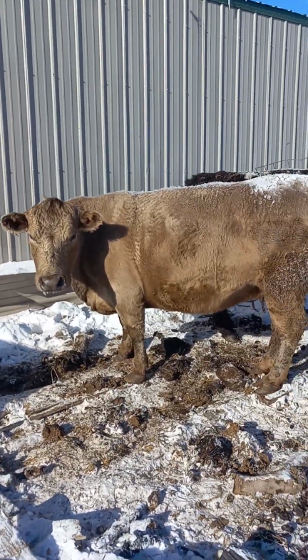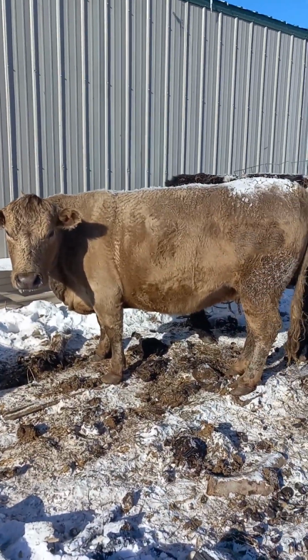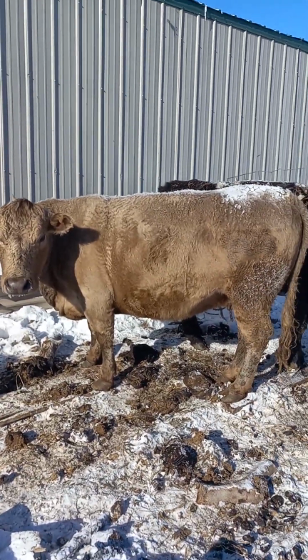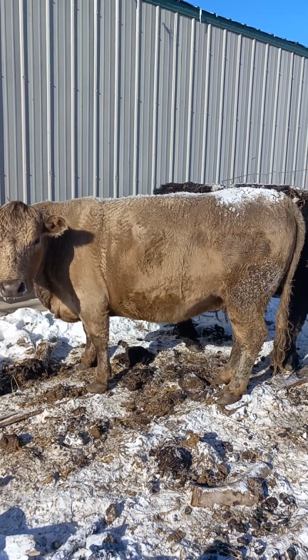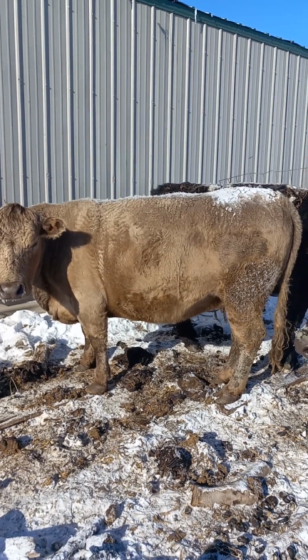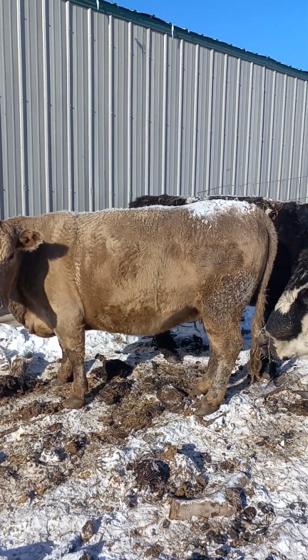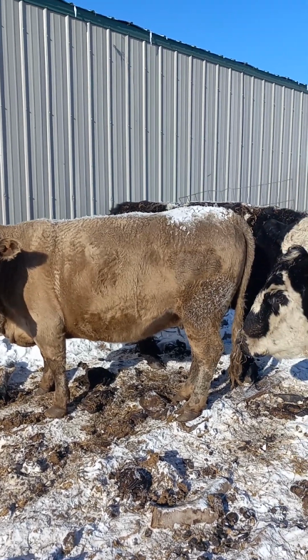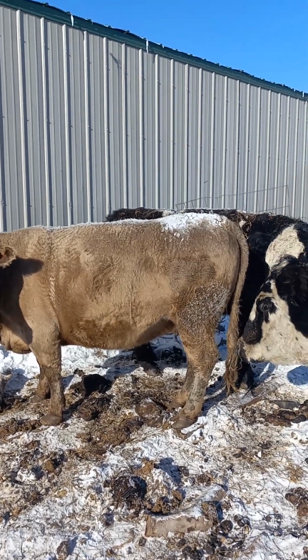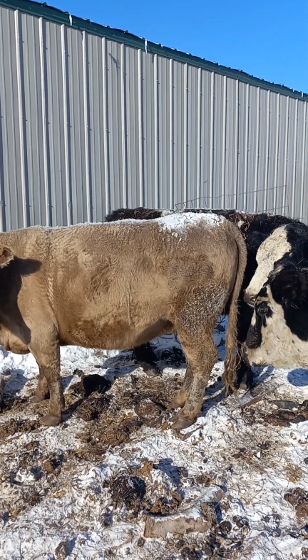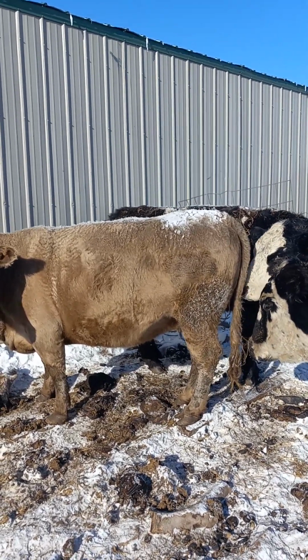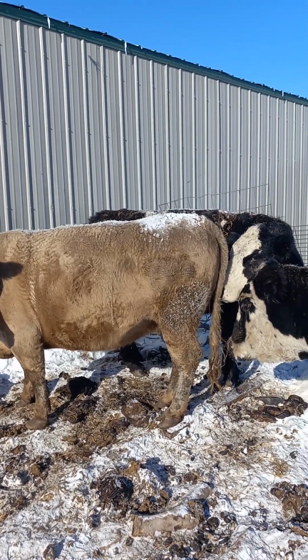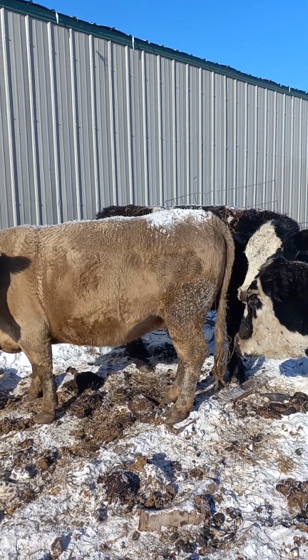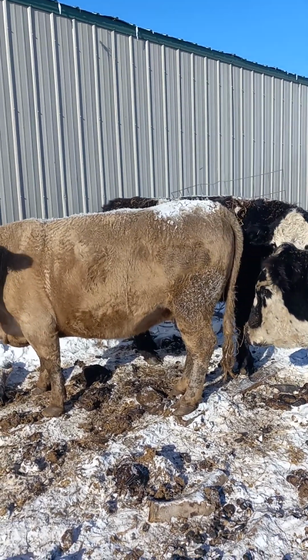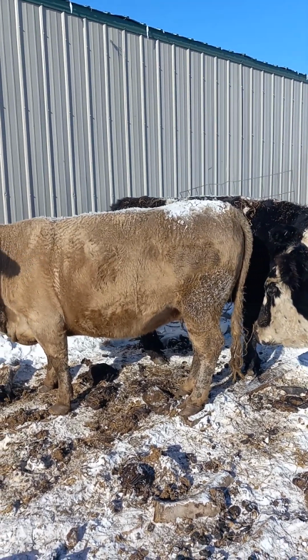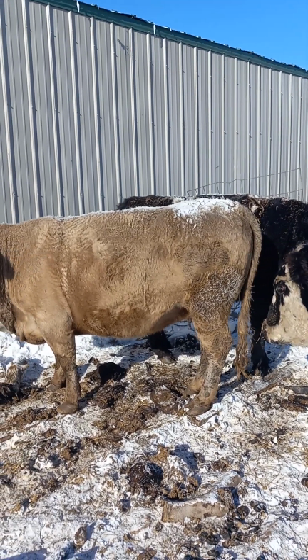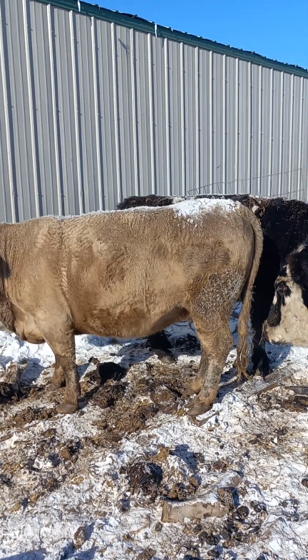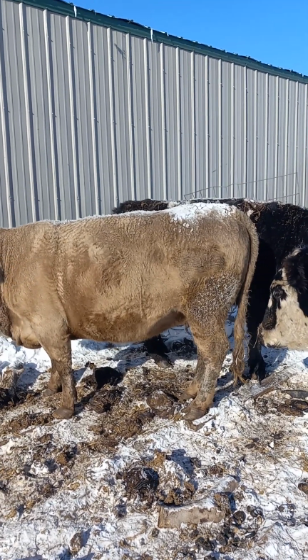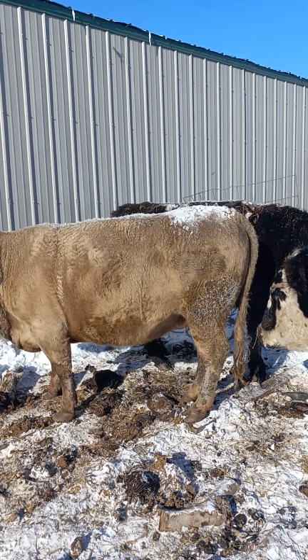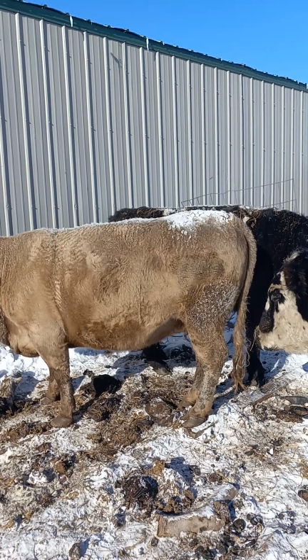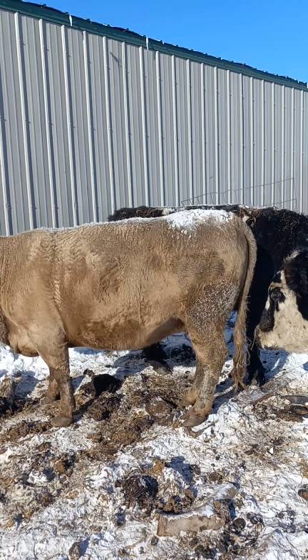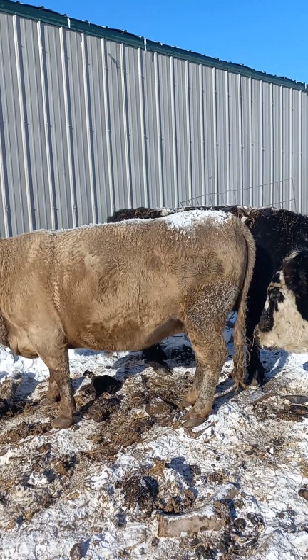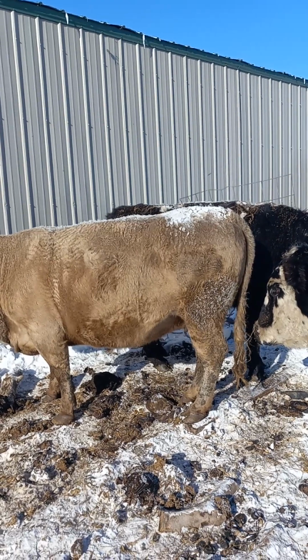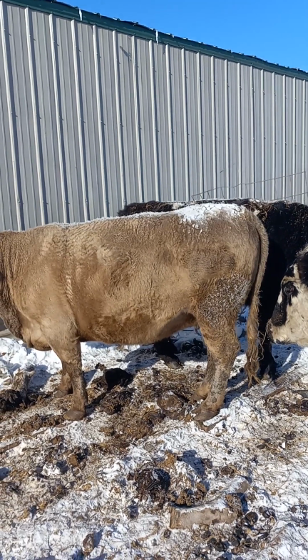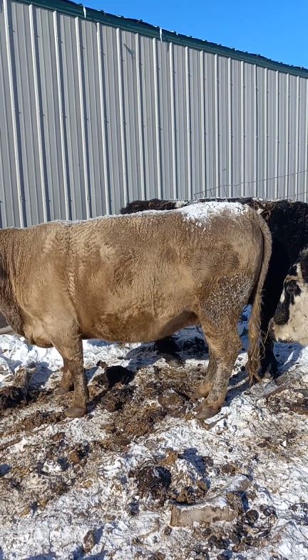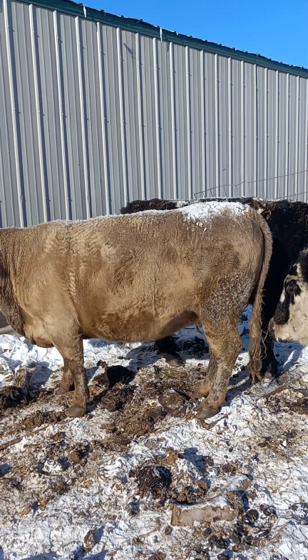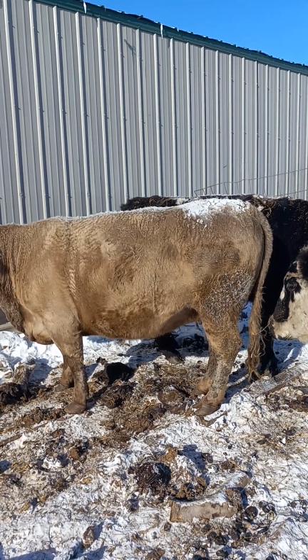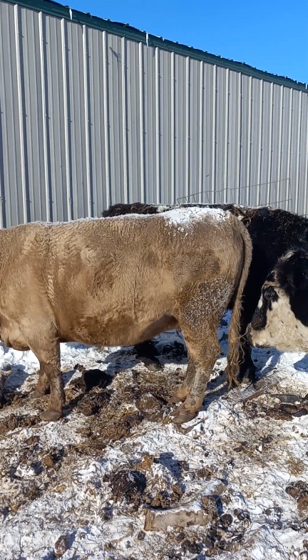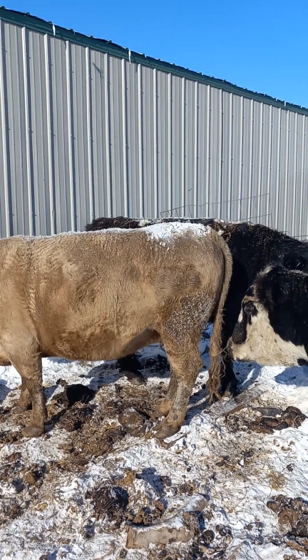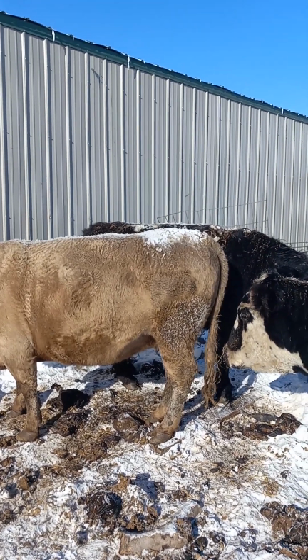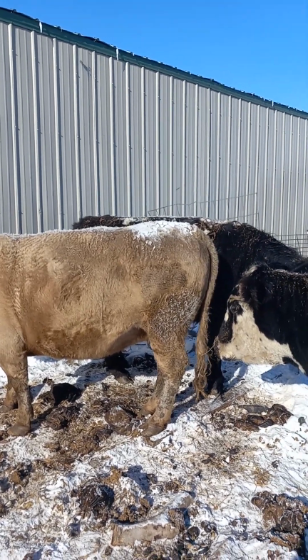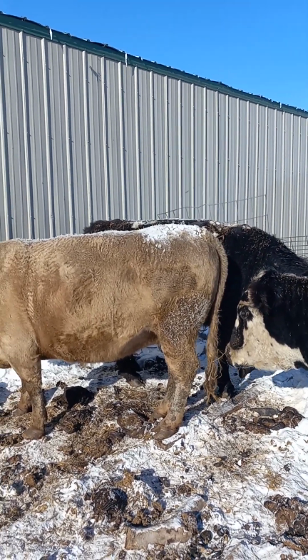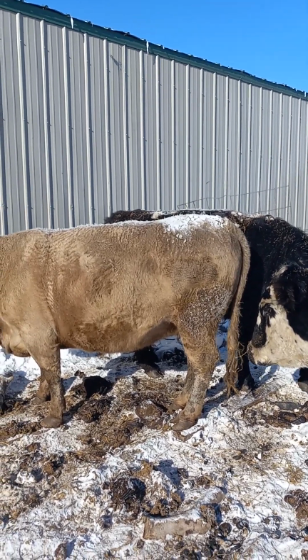Even that old white cow — you'd think the black would probably be warmer than the white, but even that white cow's got snow melting off her back. That is pretty awesome.